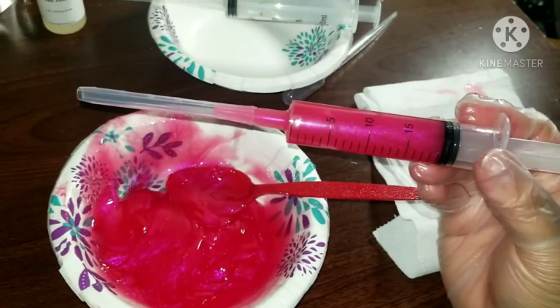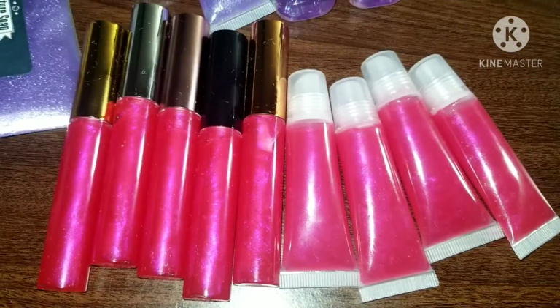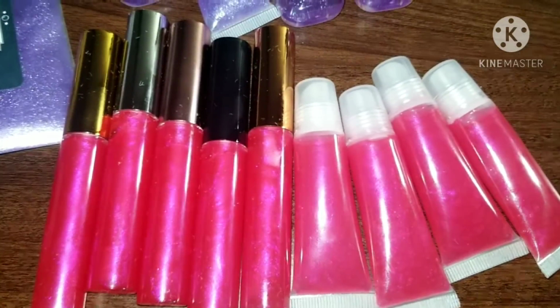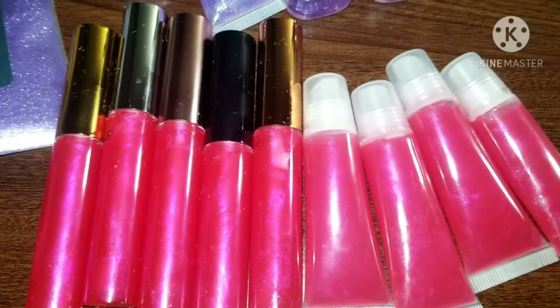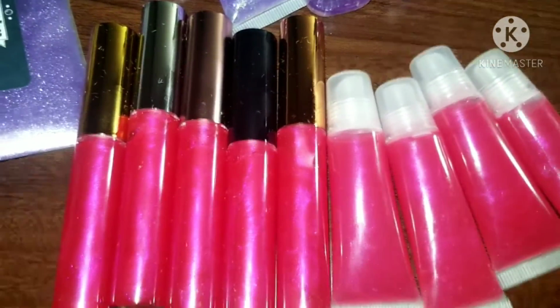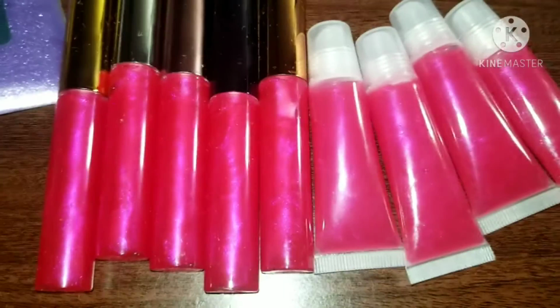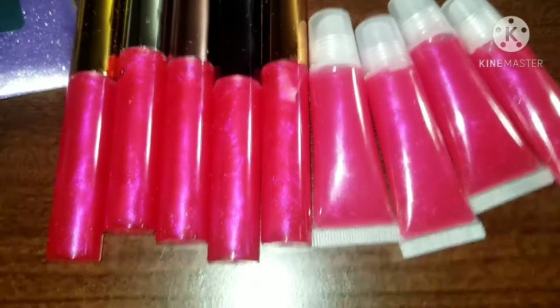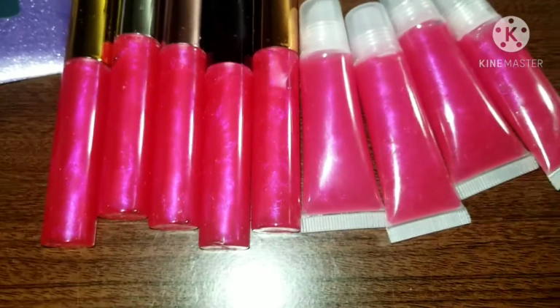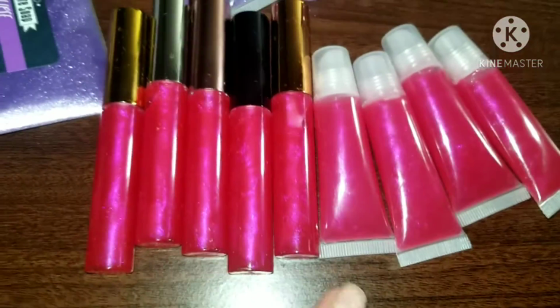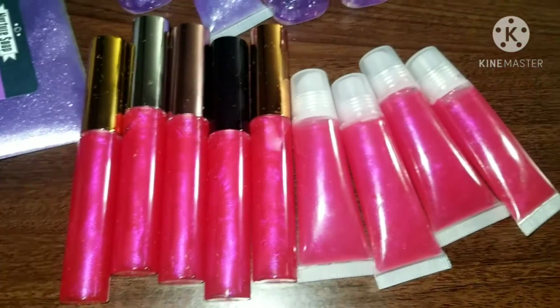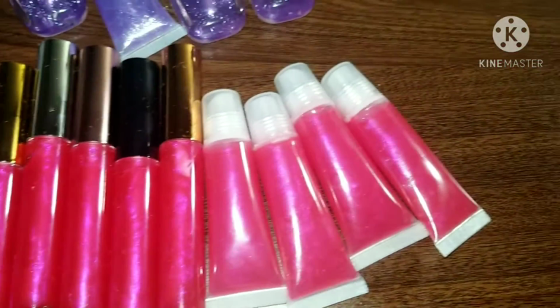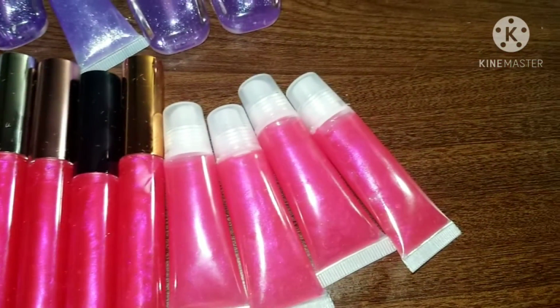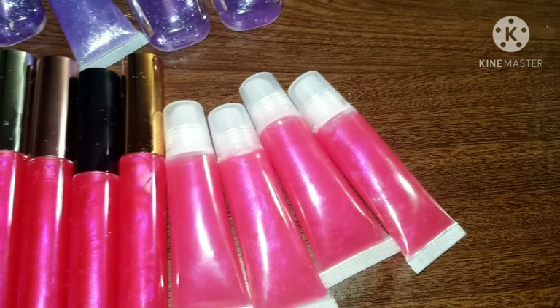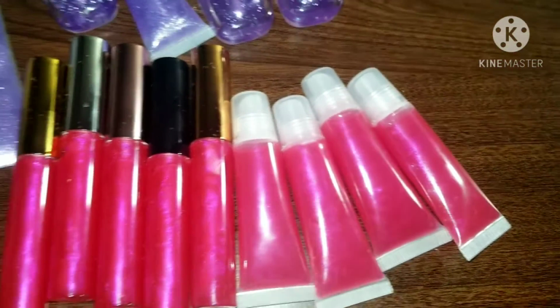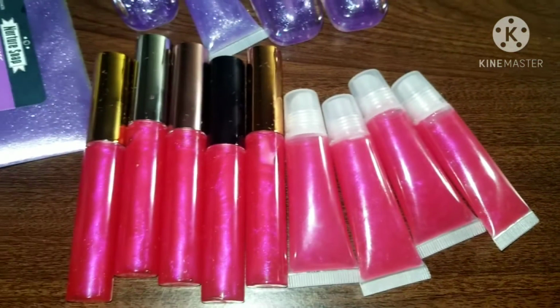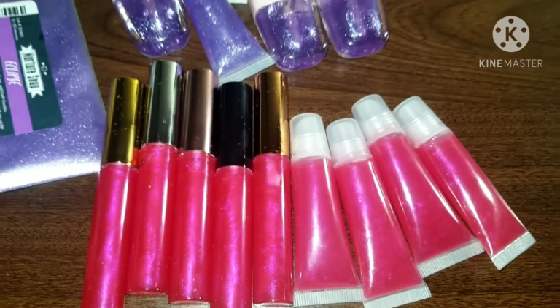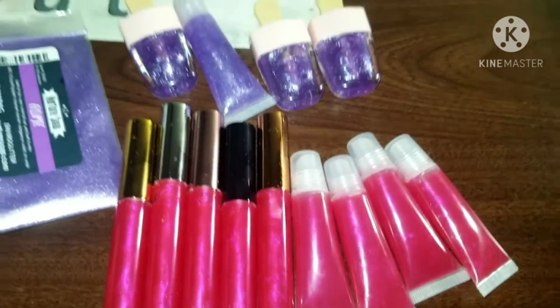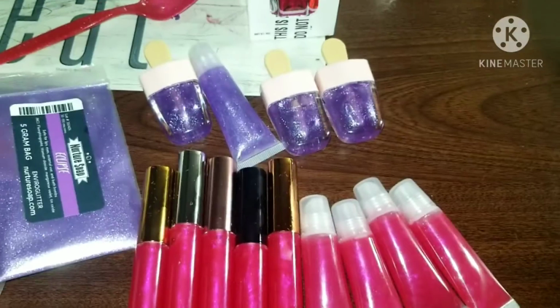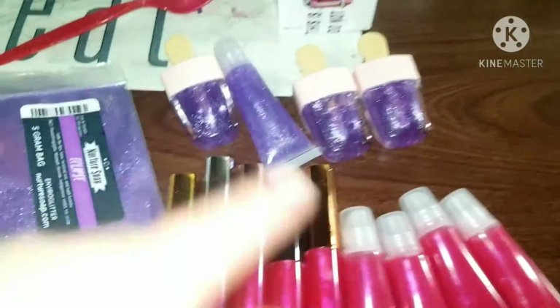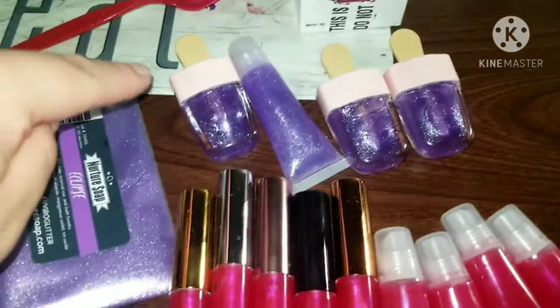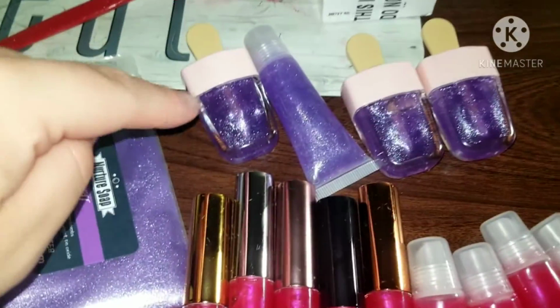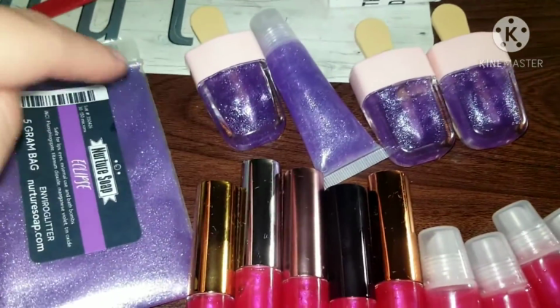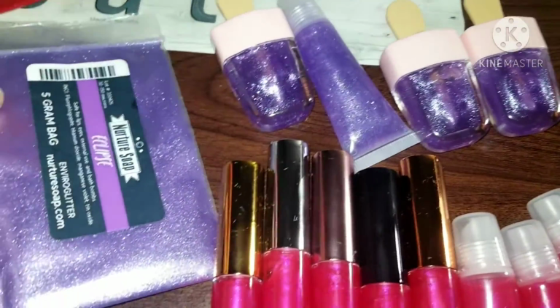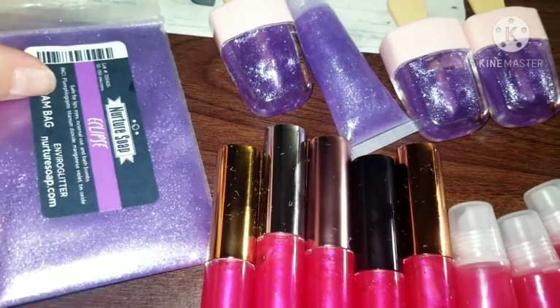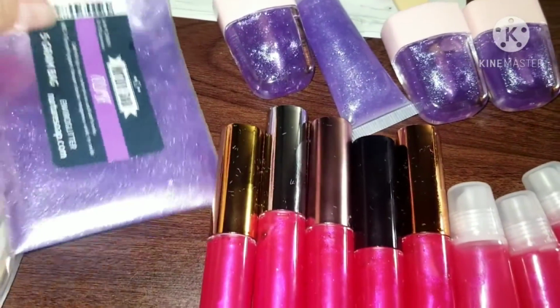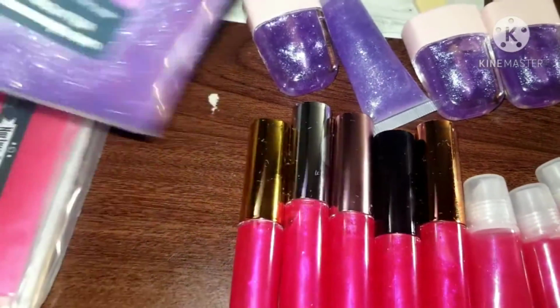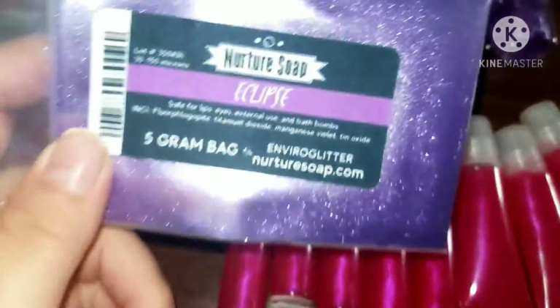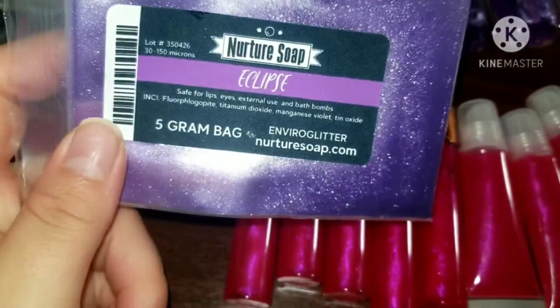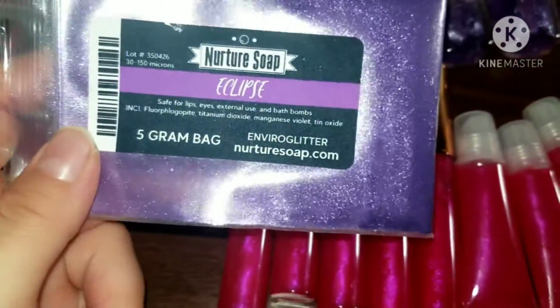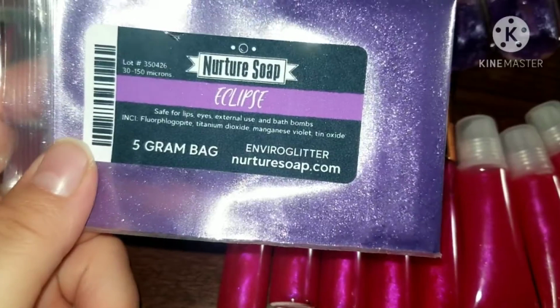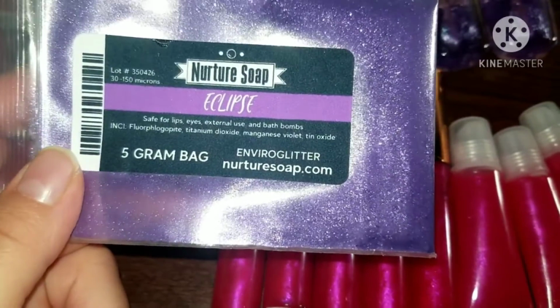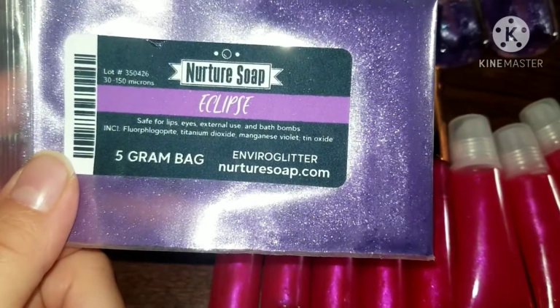Alright guys, so this is what I was able to make — the lip glosses. I also made these, and this is what I used, and it's called Eclipse.